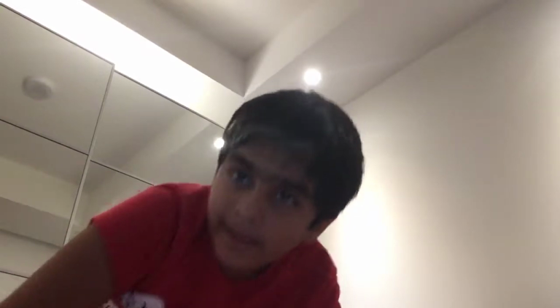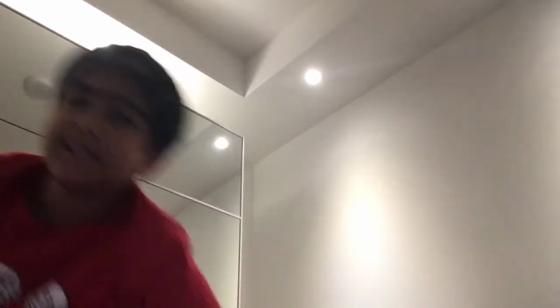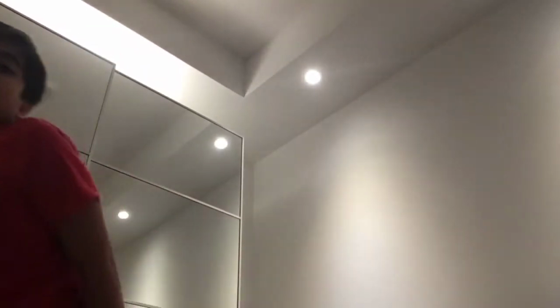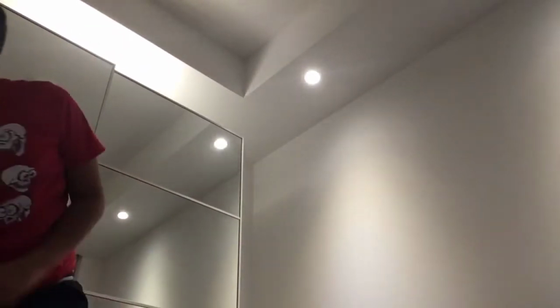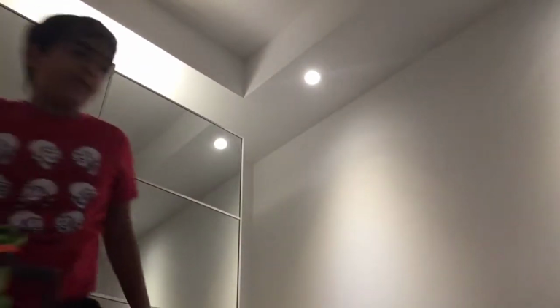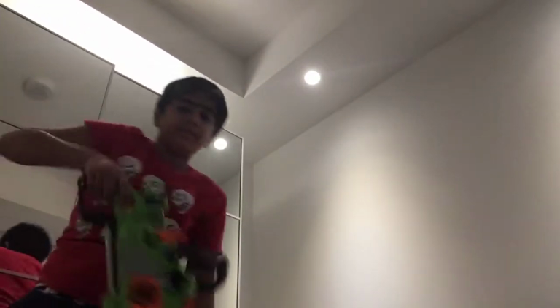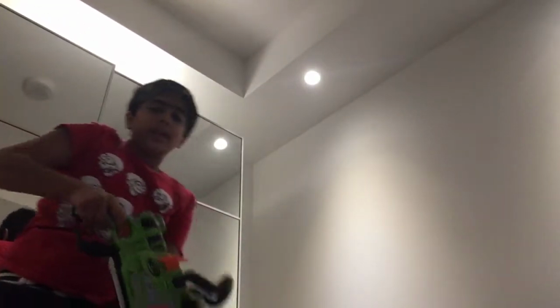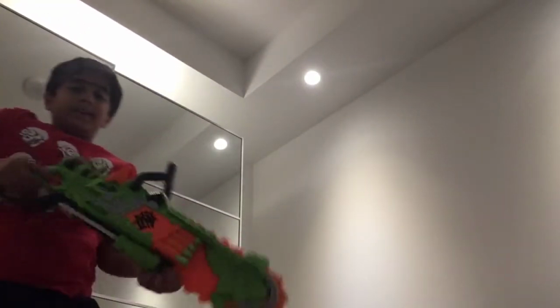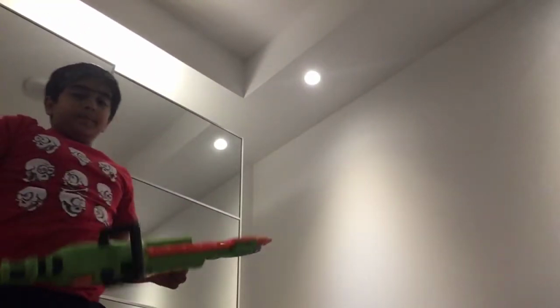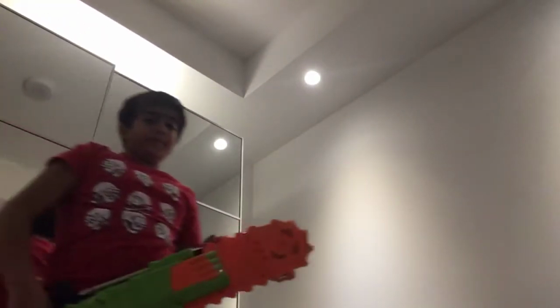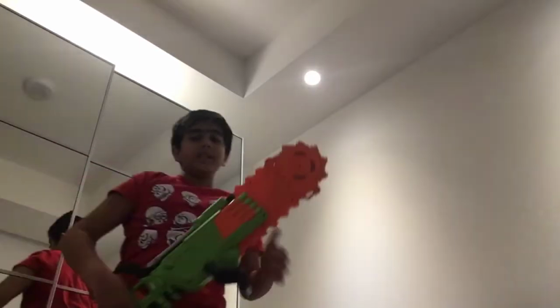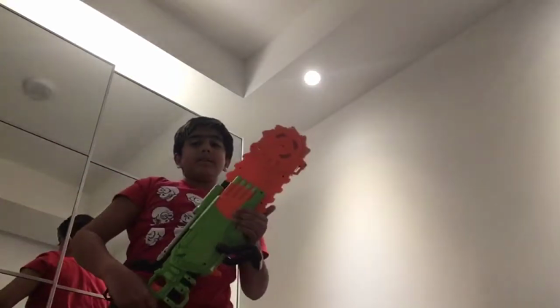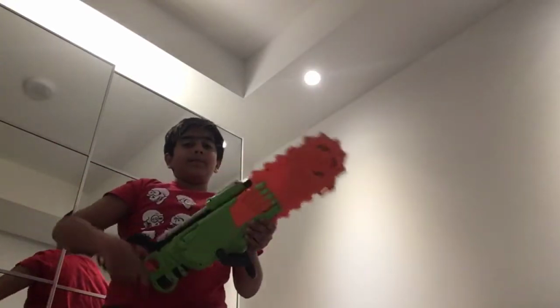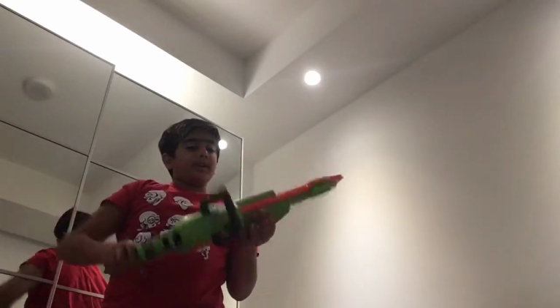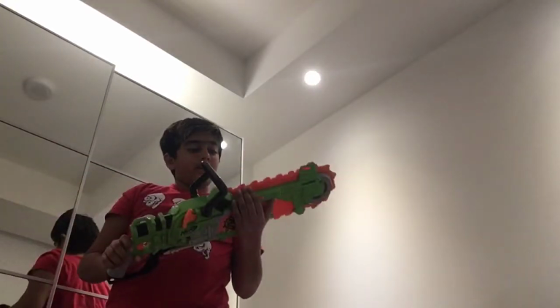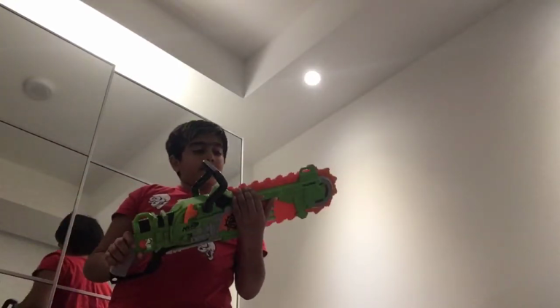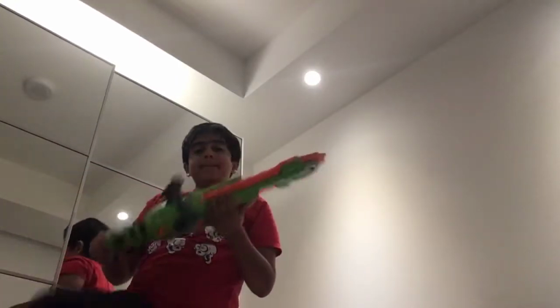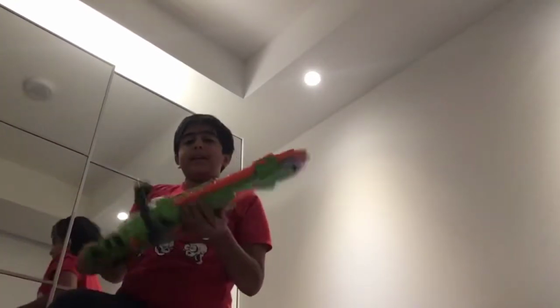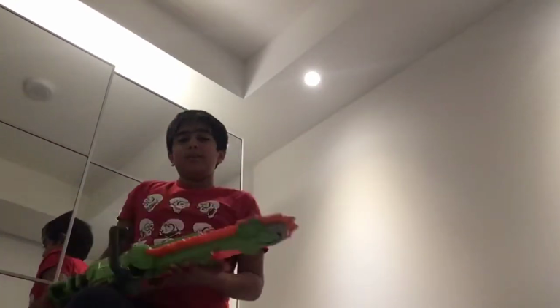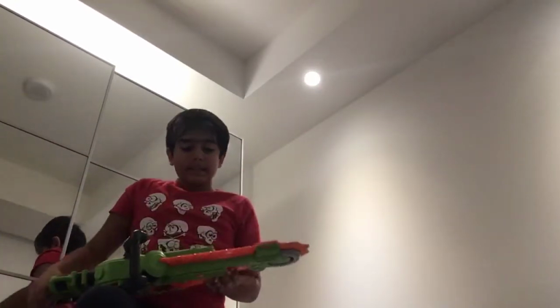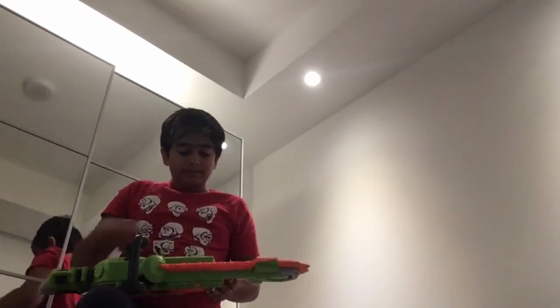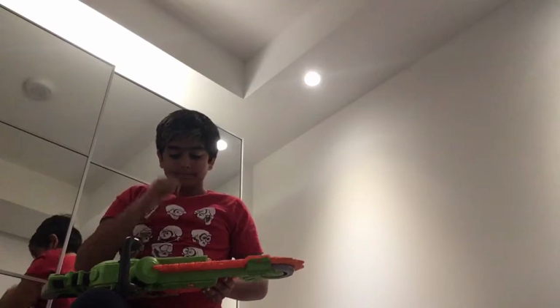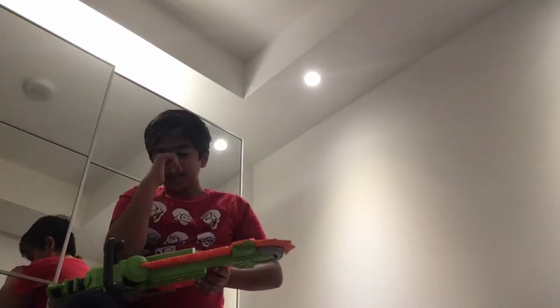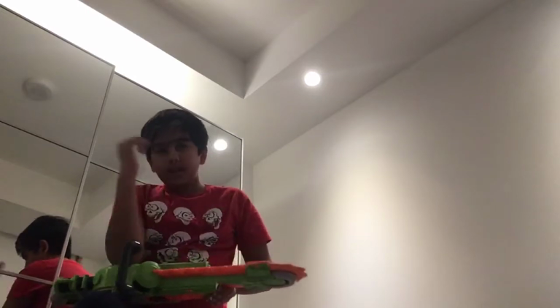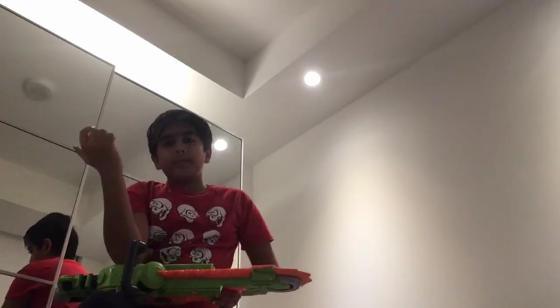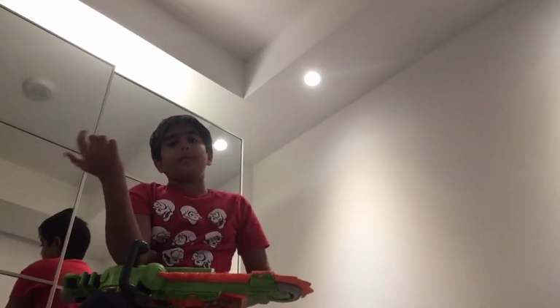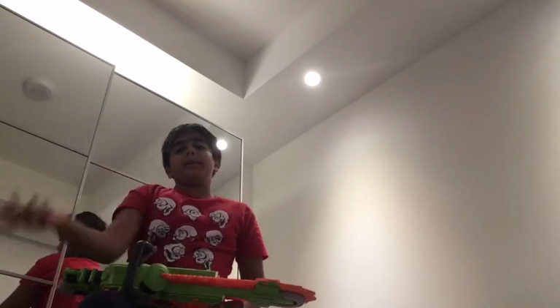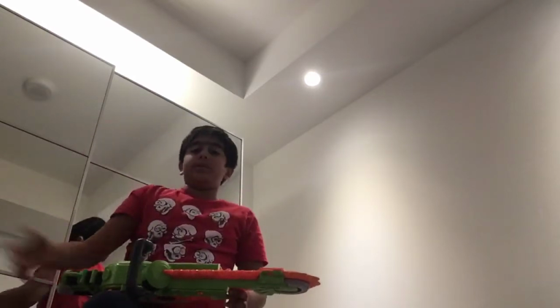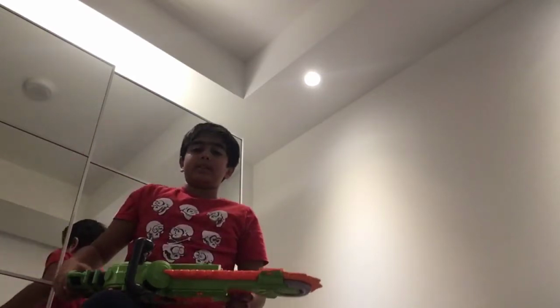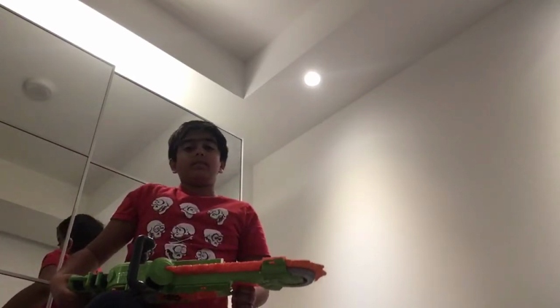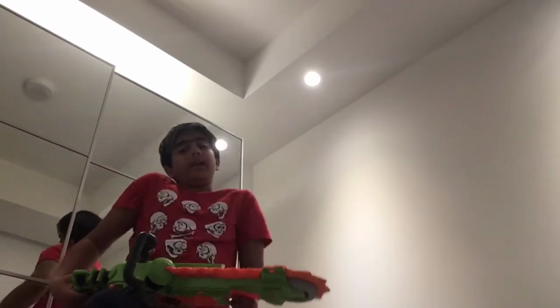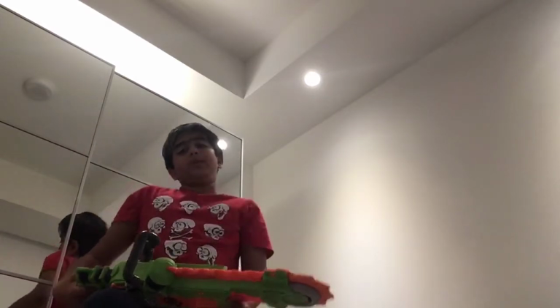Hey guys, this is going to be a toy review. So this is one of the toys I got. I'm going to get other toys — I'm probably going to get another toy next, tomorrow.